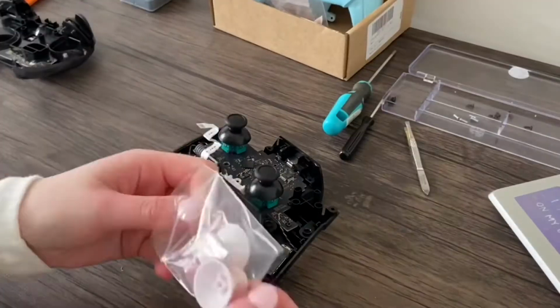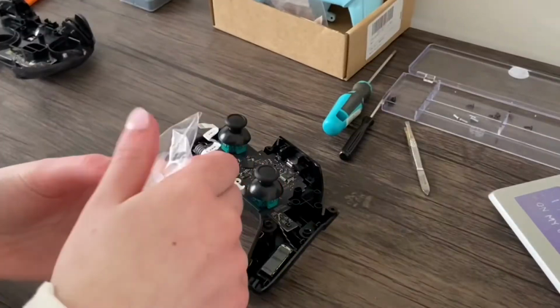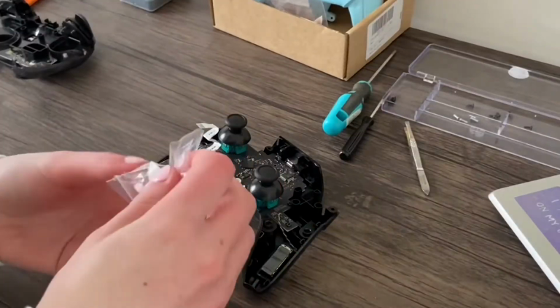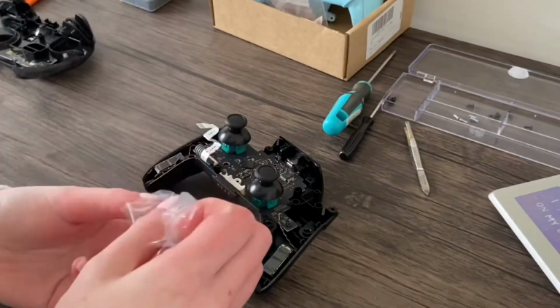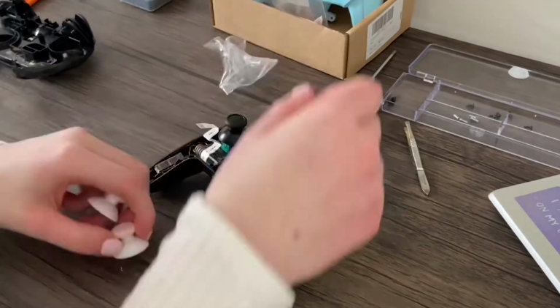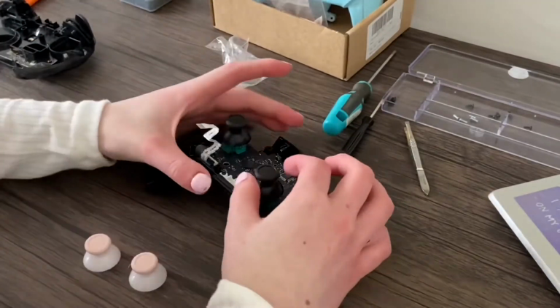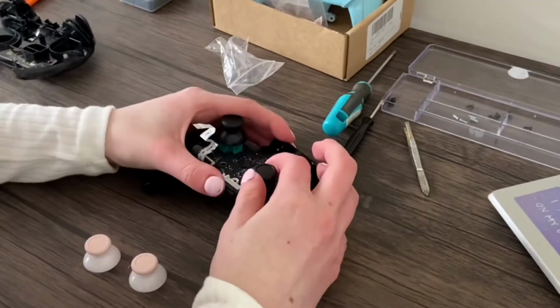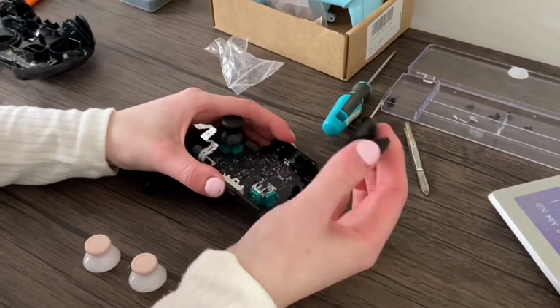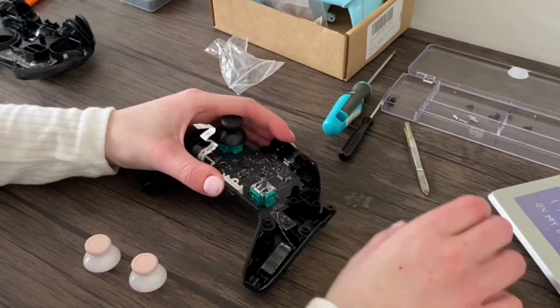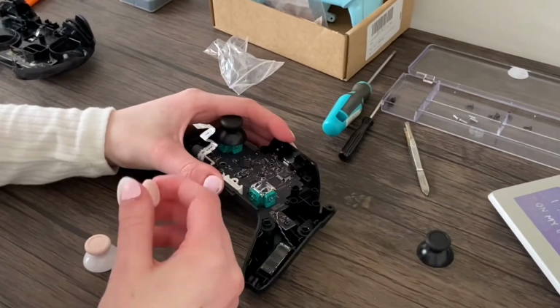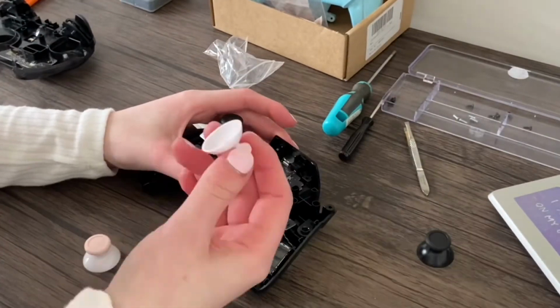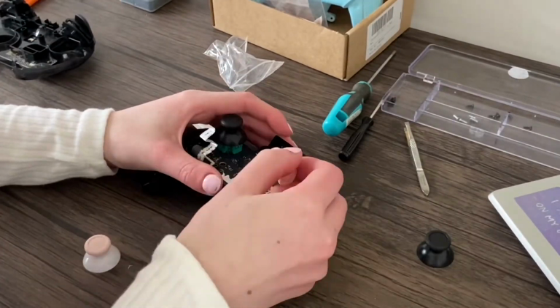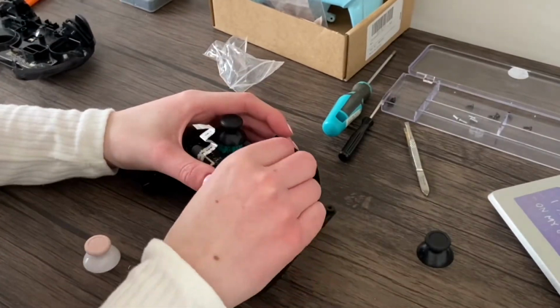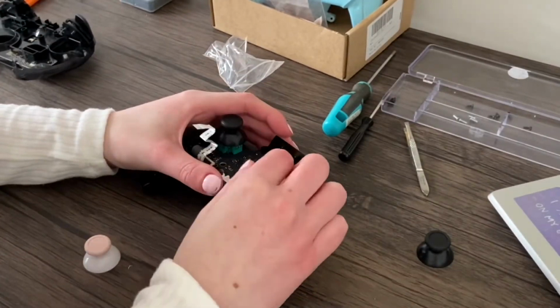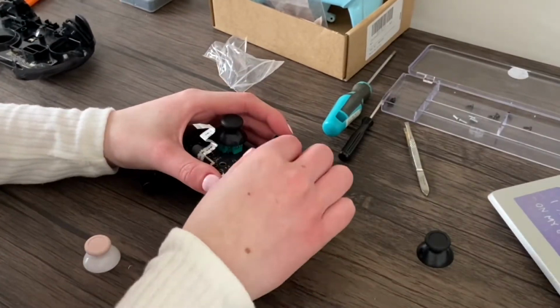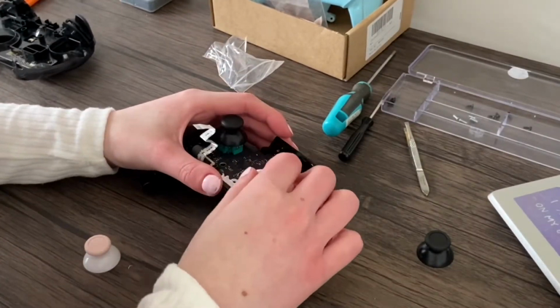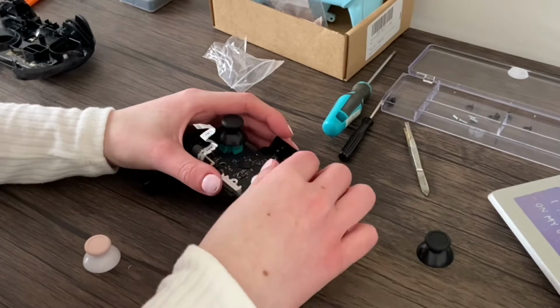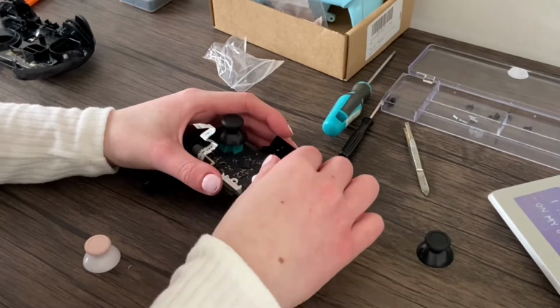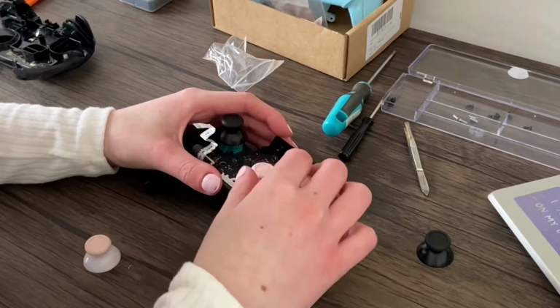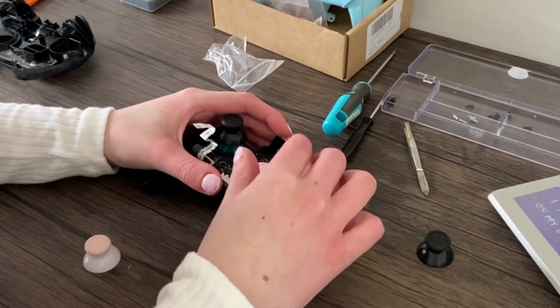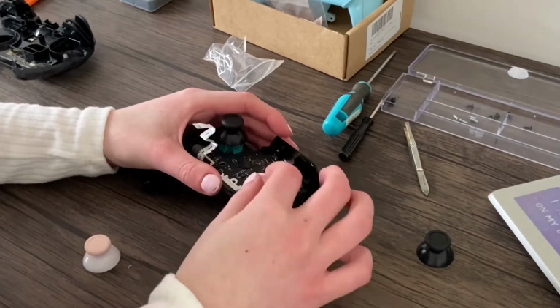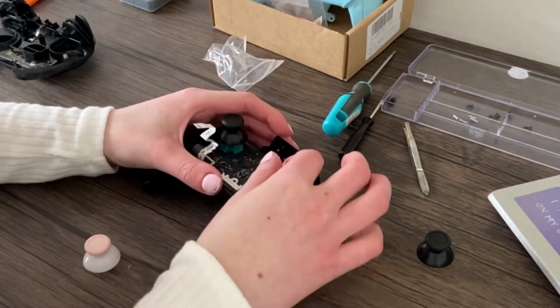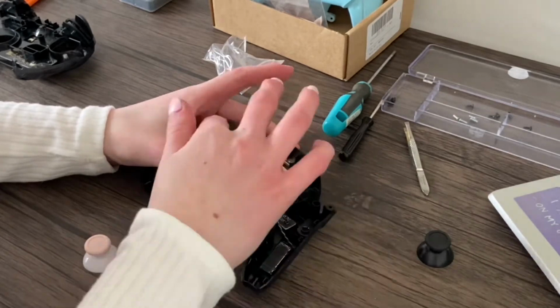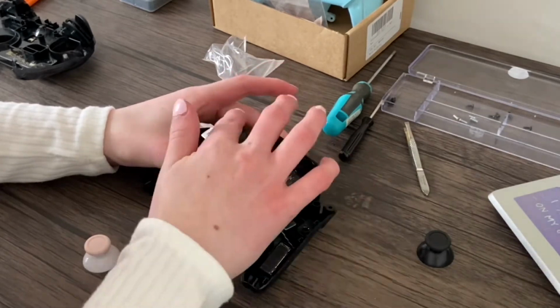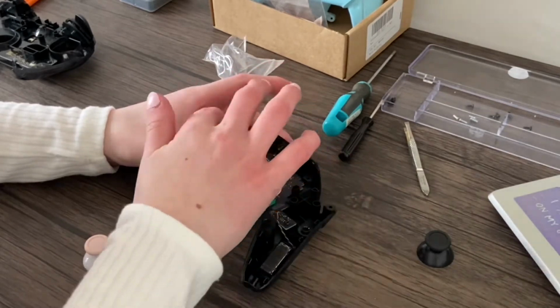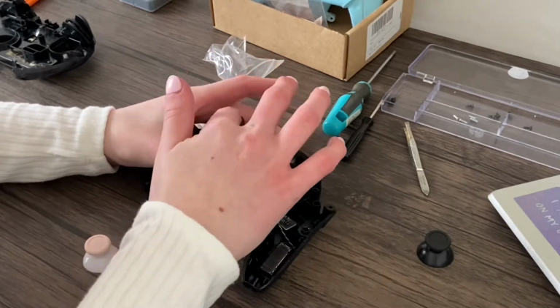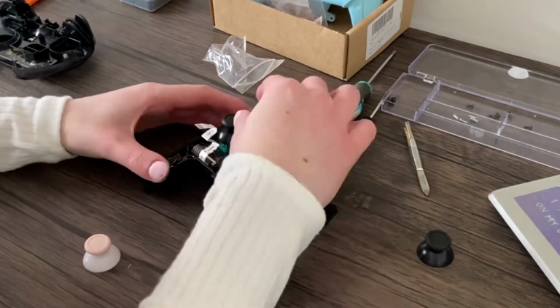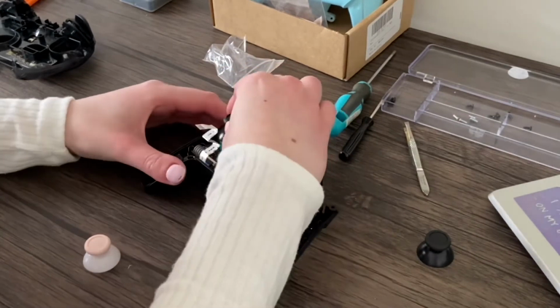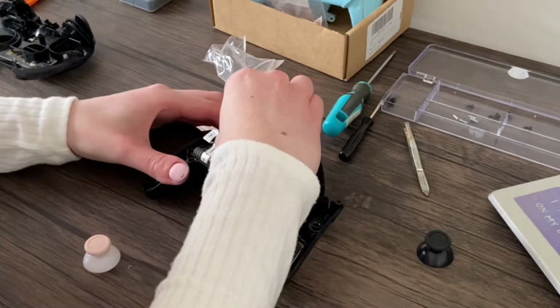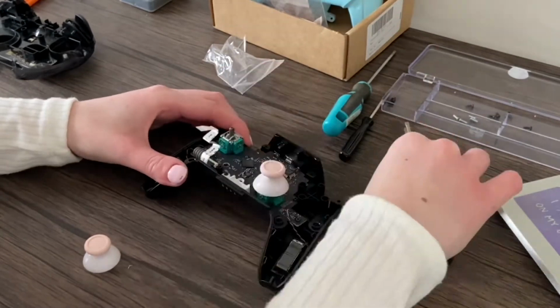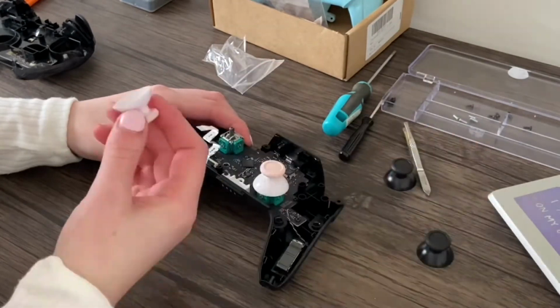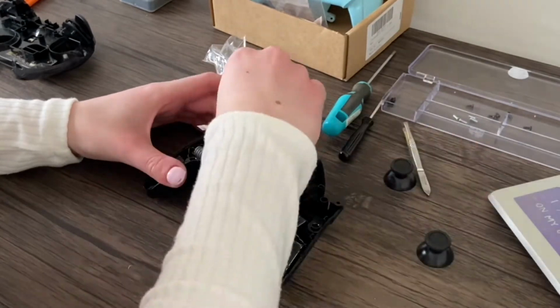I cut out a lot of the start of it because, to be honest, it was pretty boring. But here I'm just putting on the thumbsticks, and these were so easy to put on.